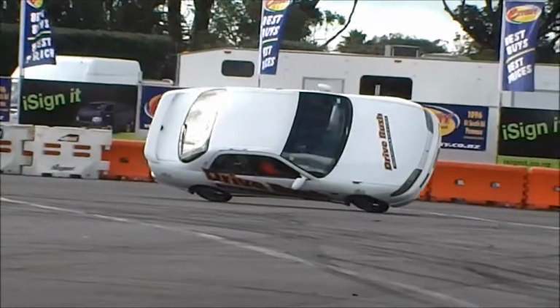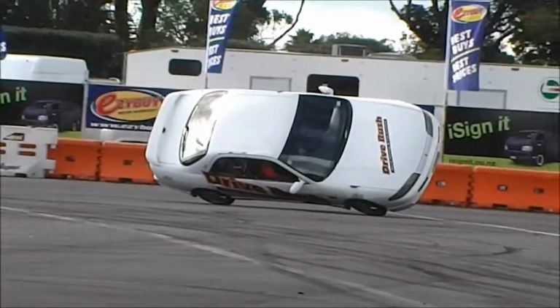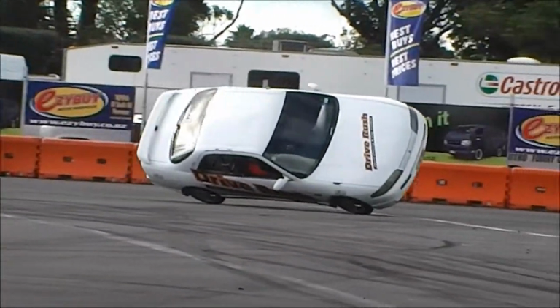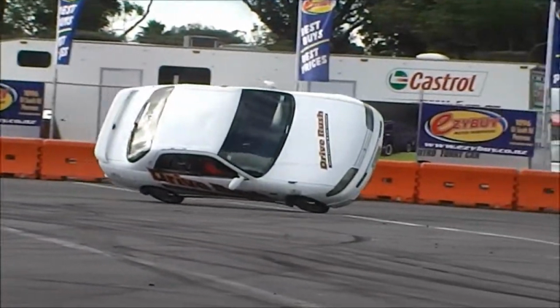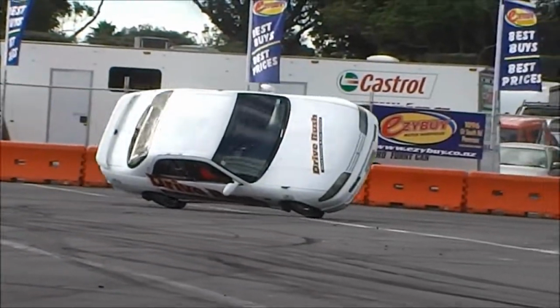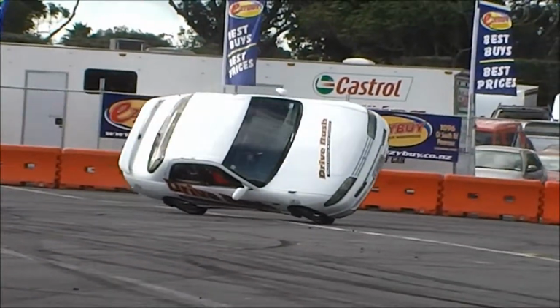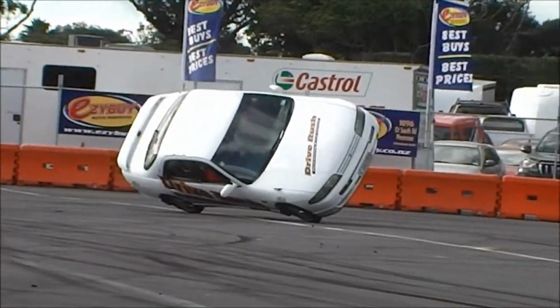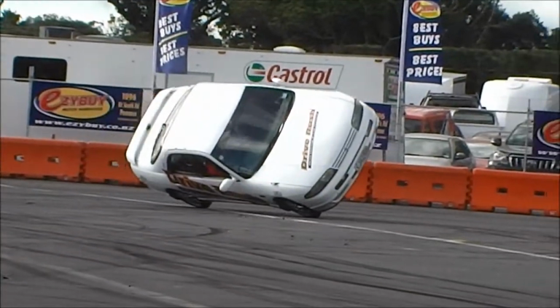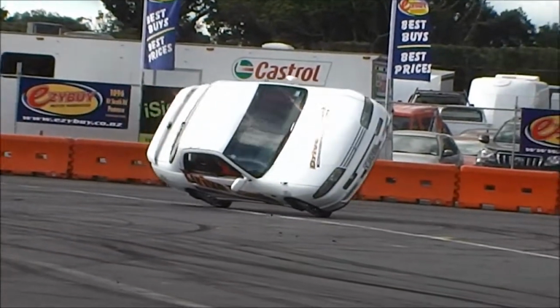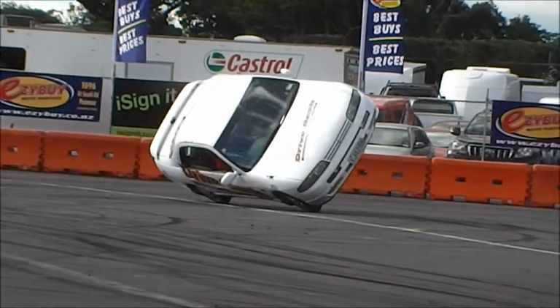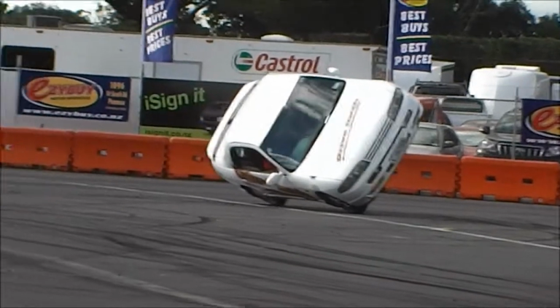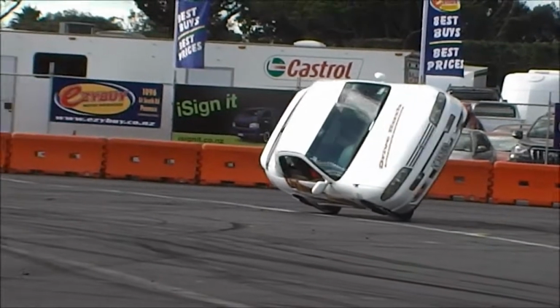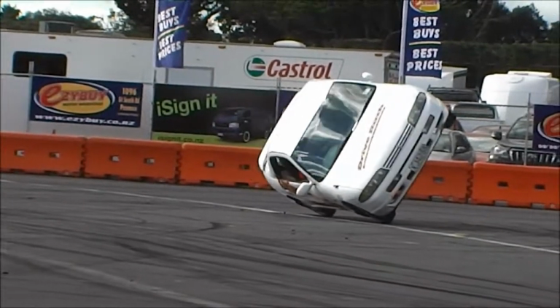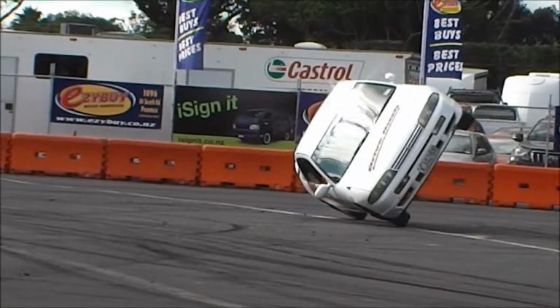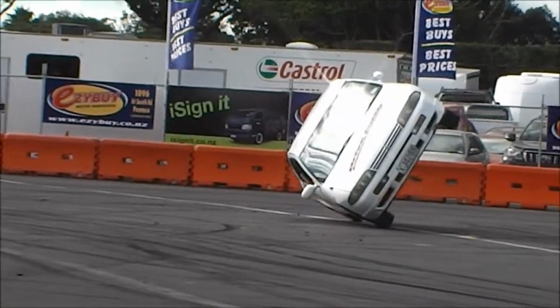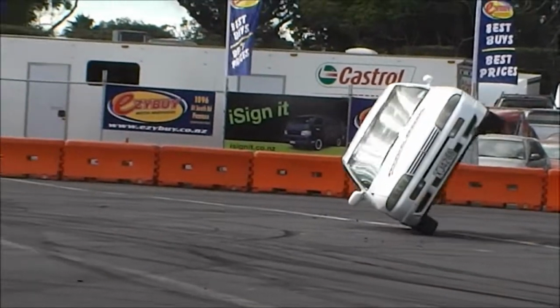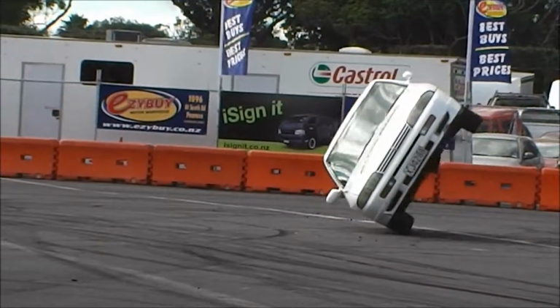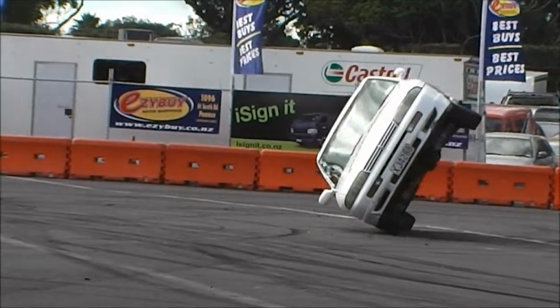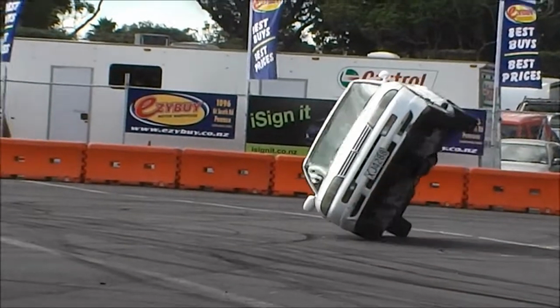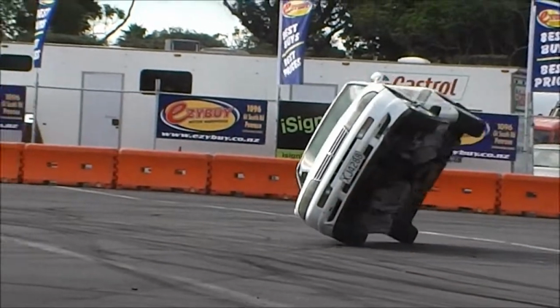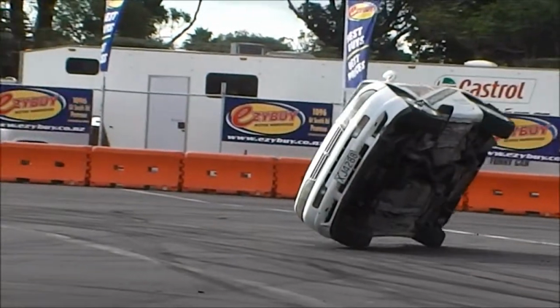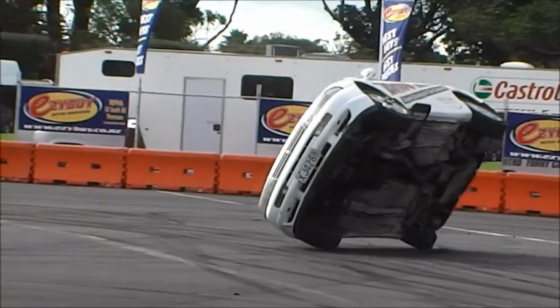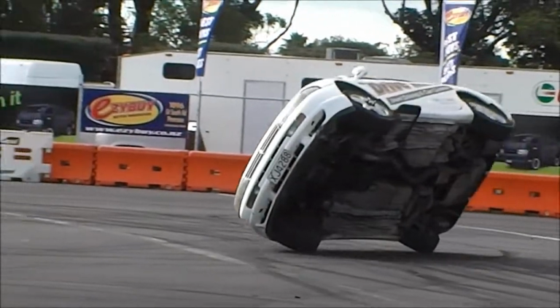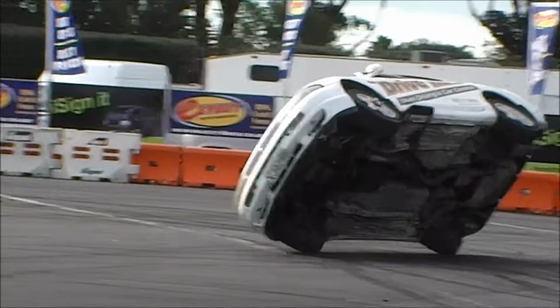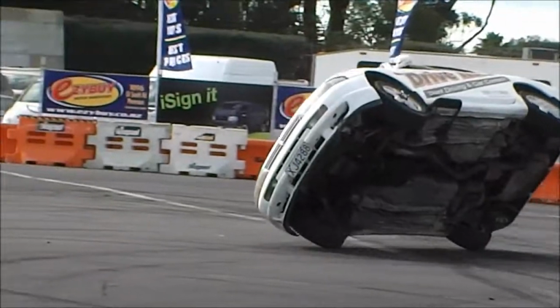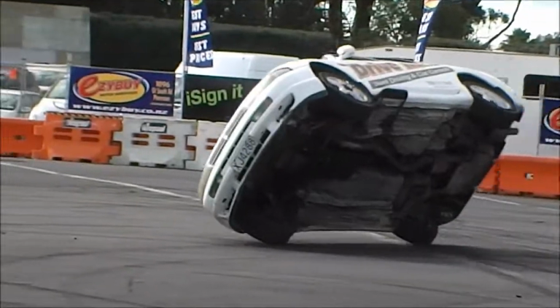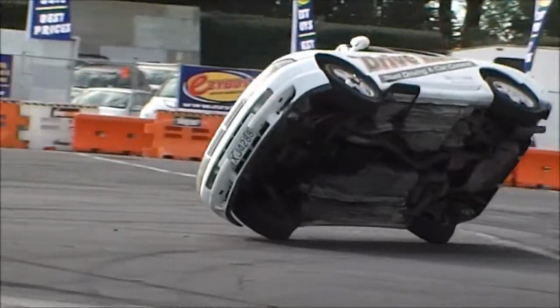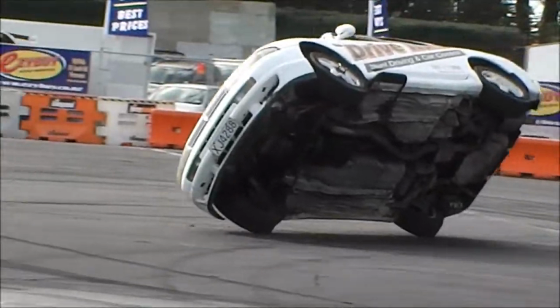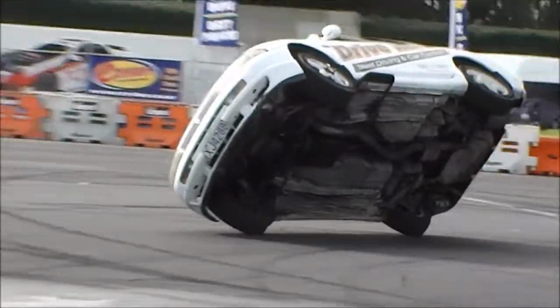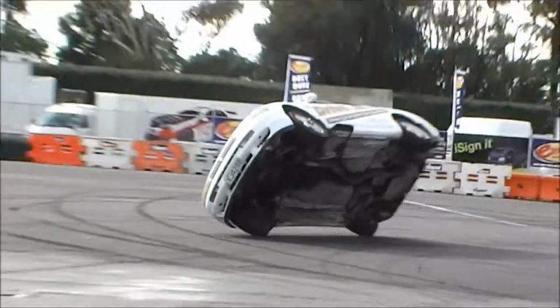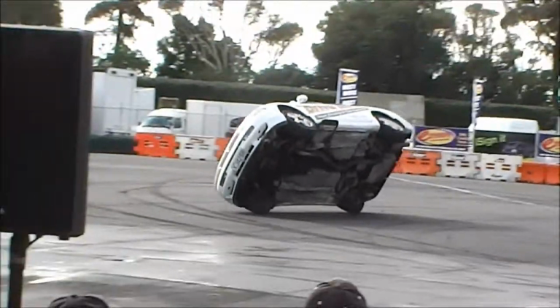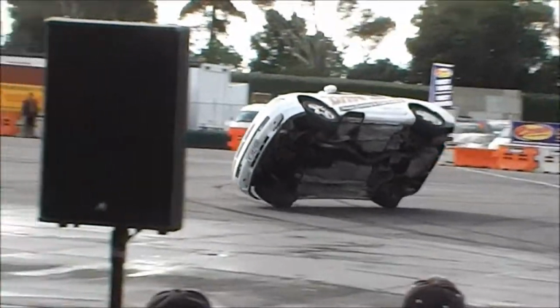Well, here's the first. We had the rocket man here last year, and then we've got the Drive Rush boys — changing the wheel, taking the wheel on and off, while on two wheels.